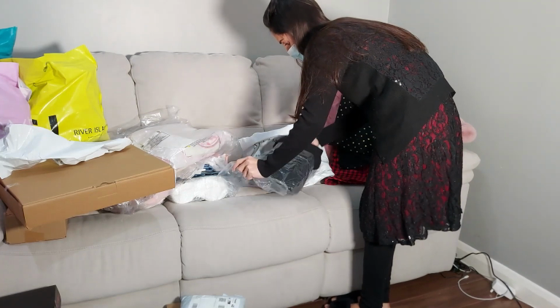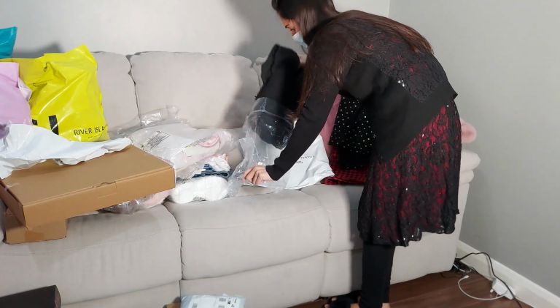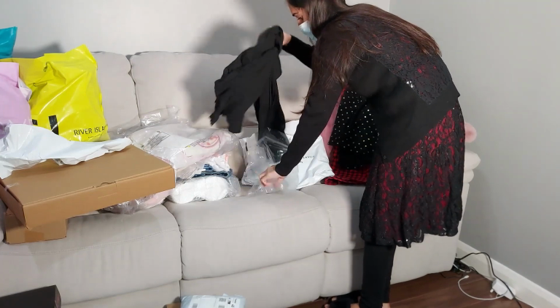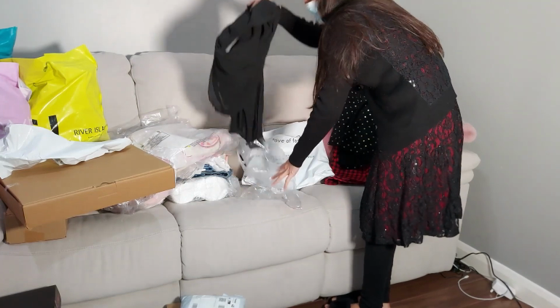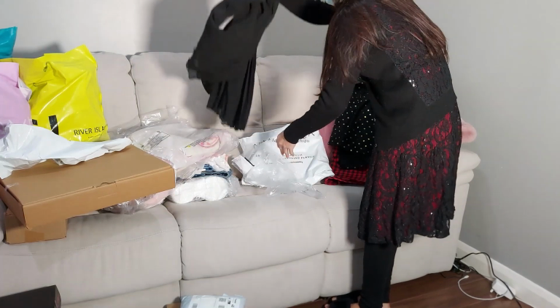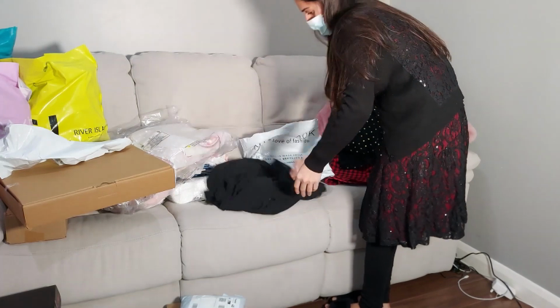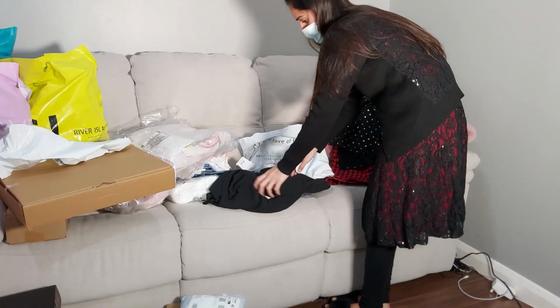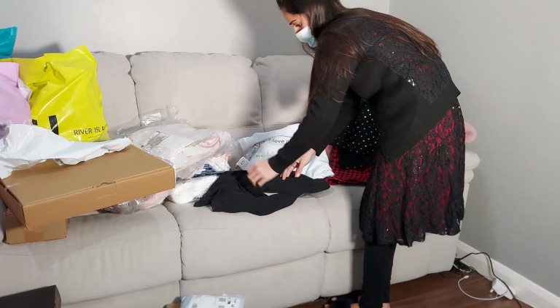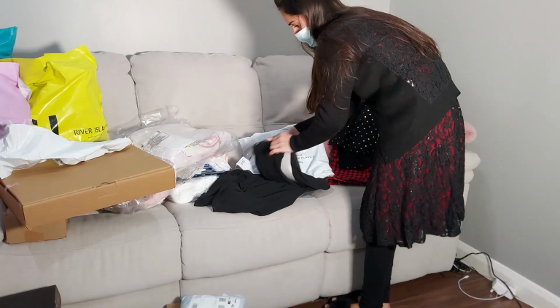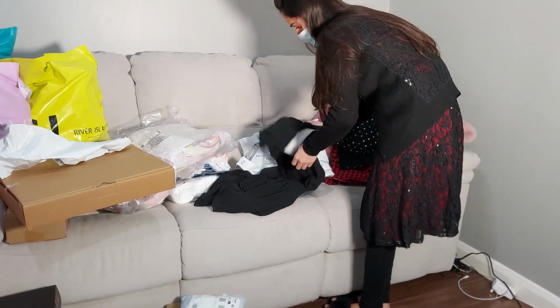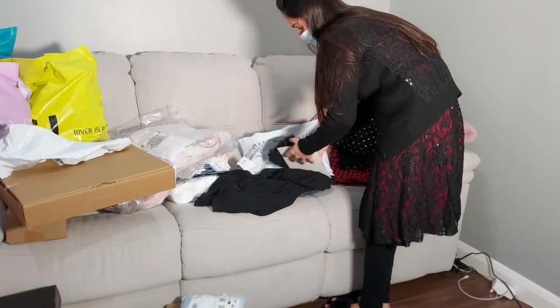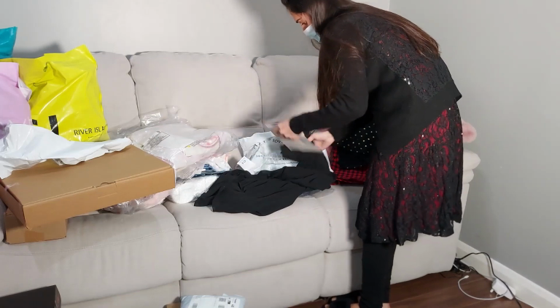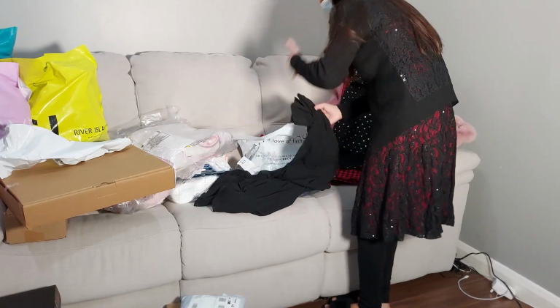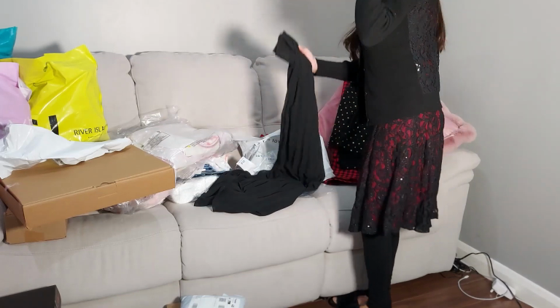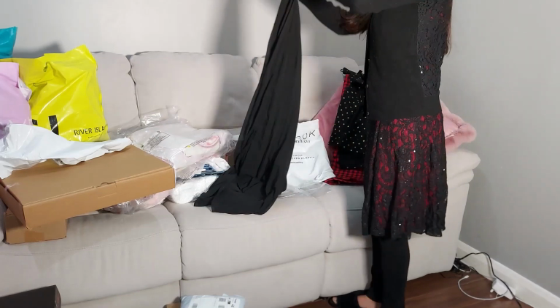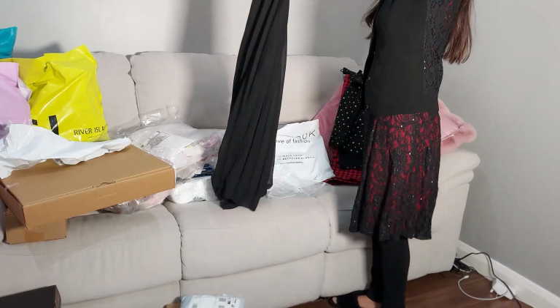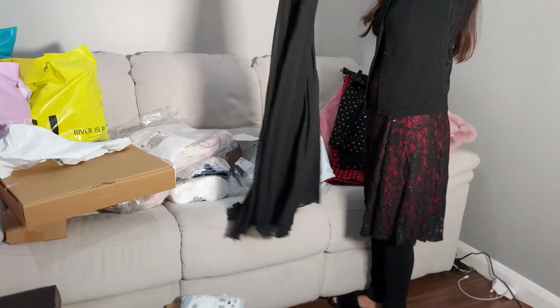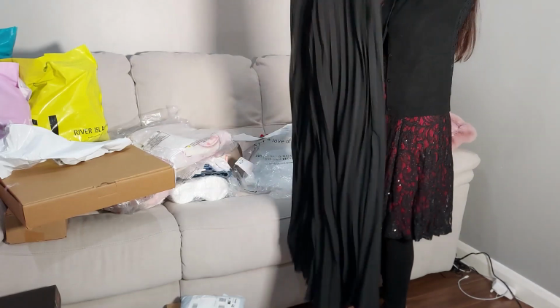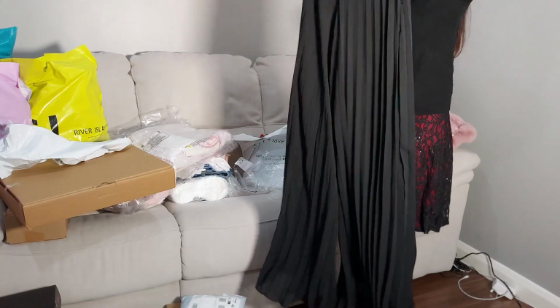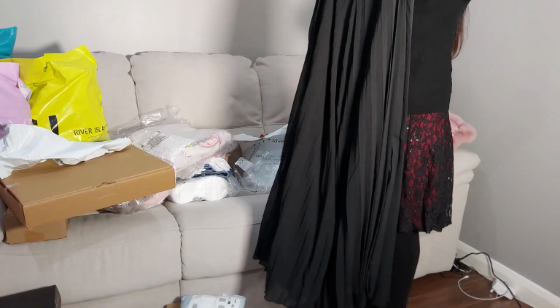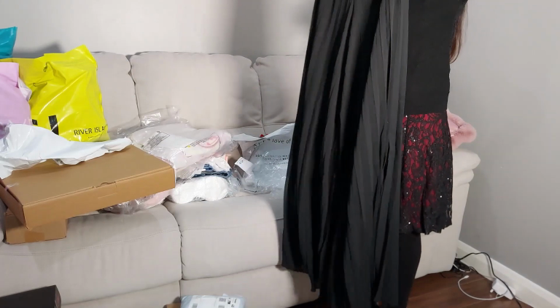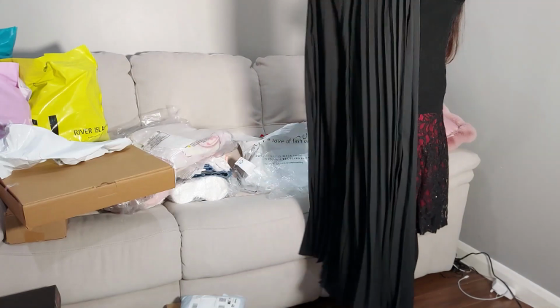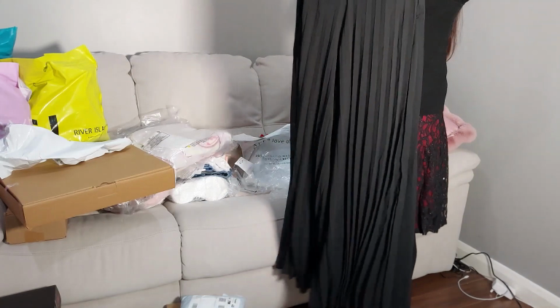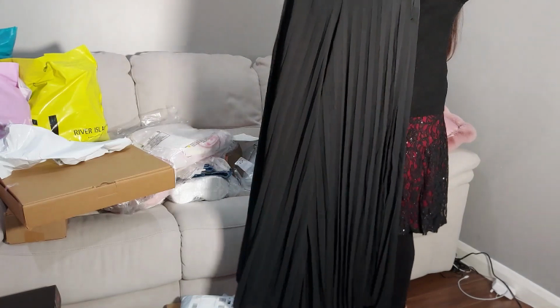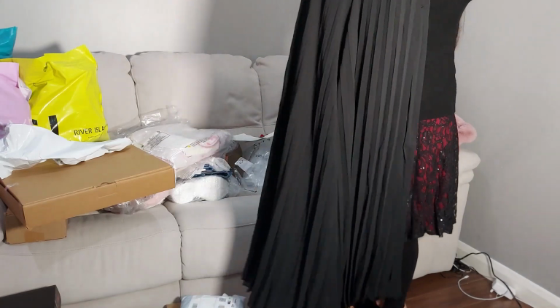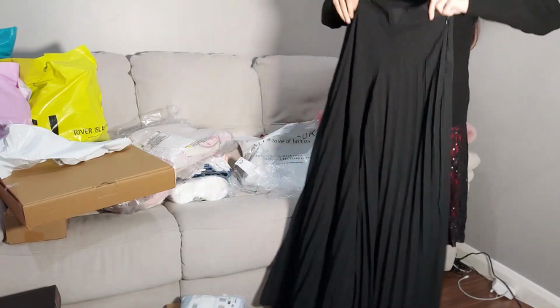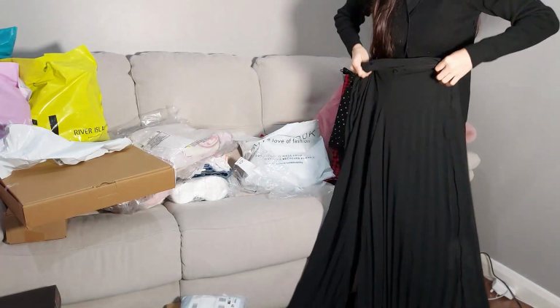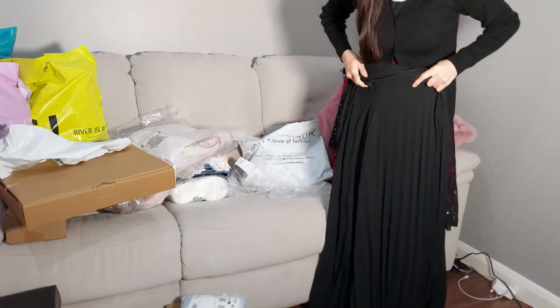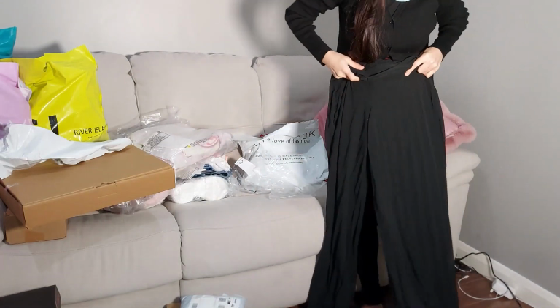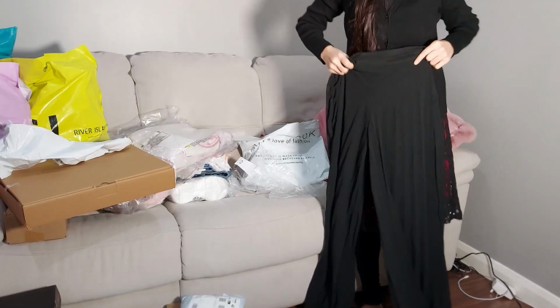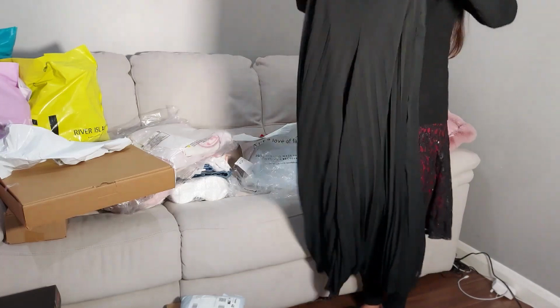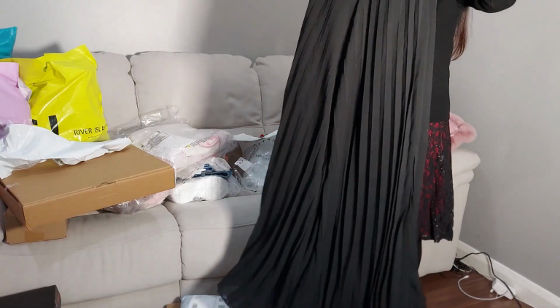This one is a trouser styled like a plated skirt, which is very on trend right now — but this is actually a trouser. Very wide and looks very long.